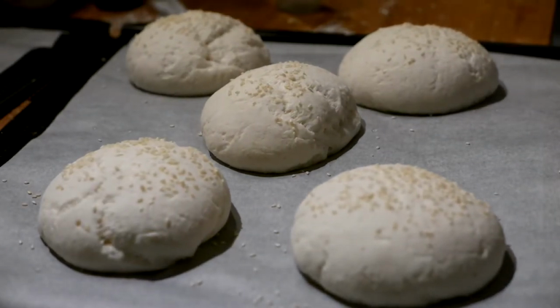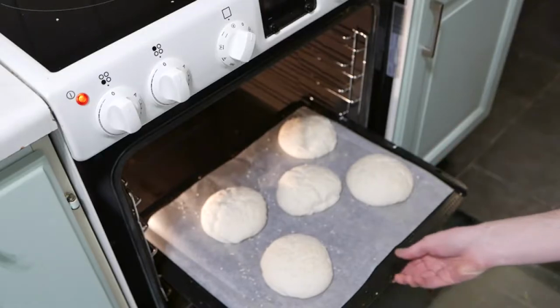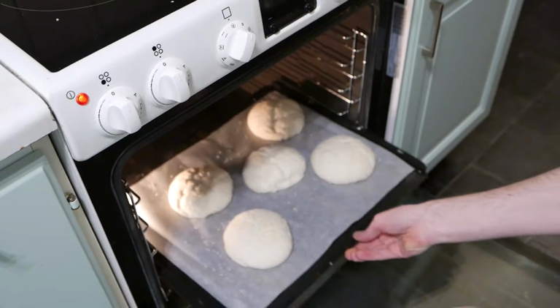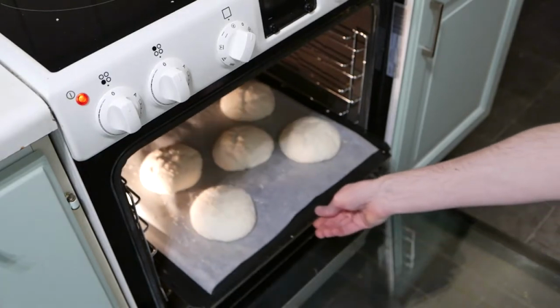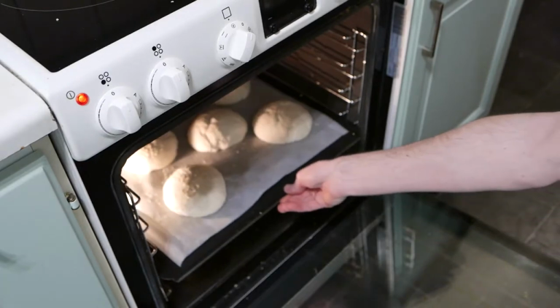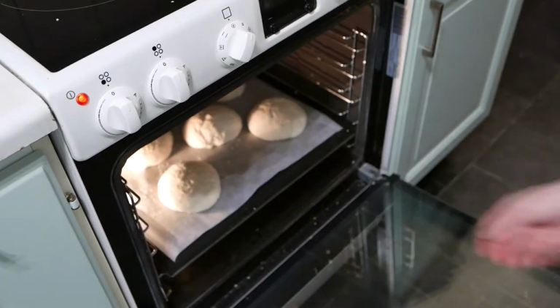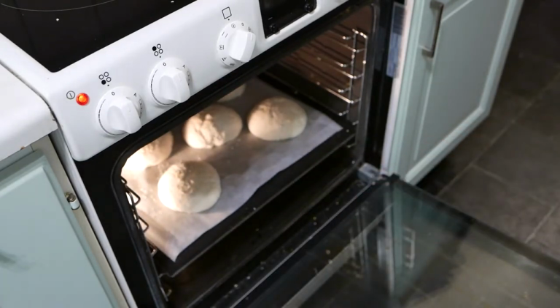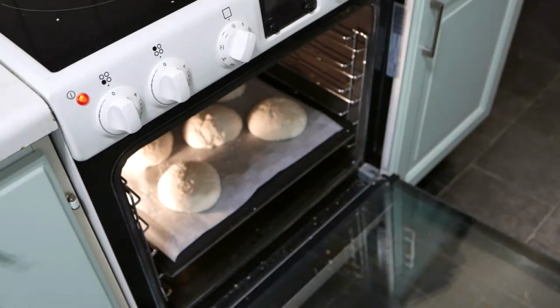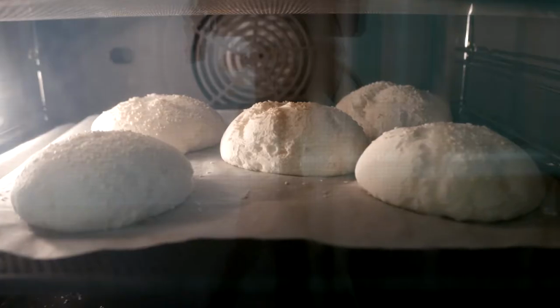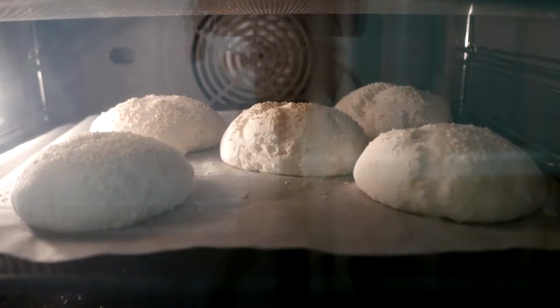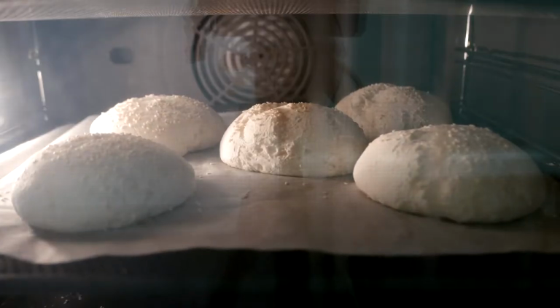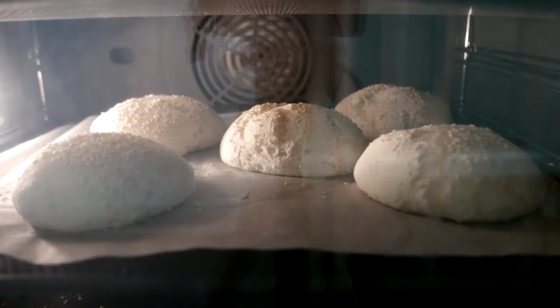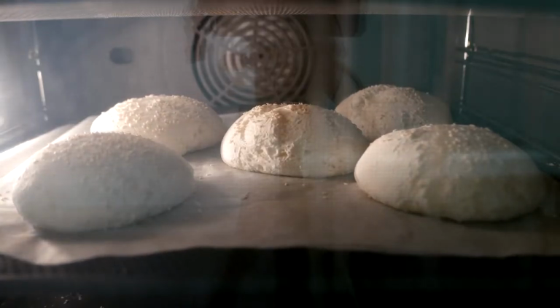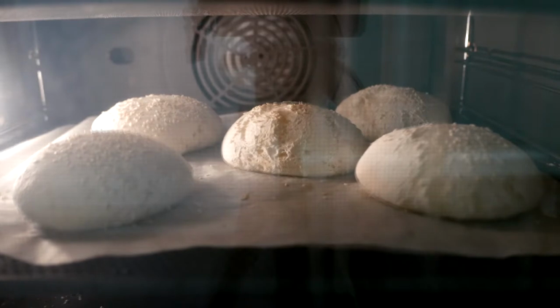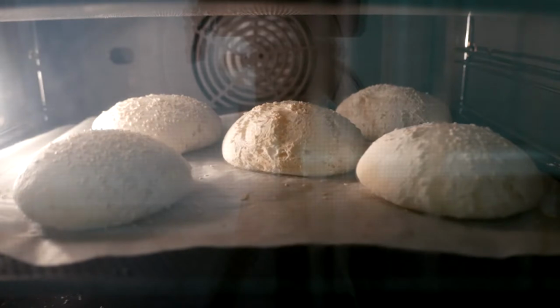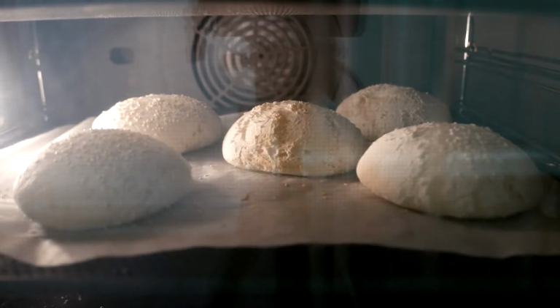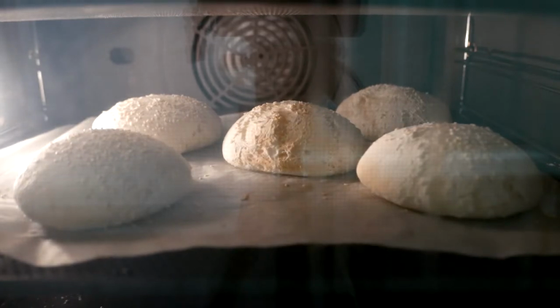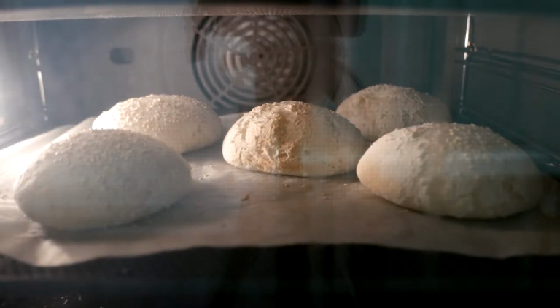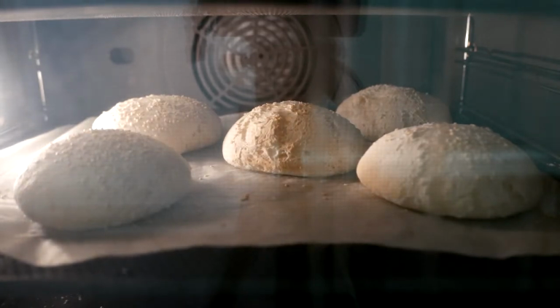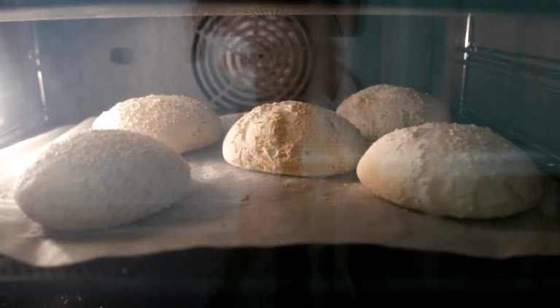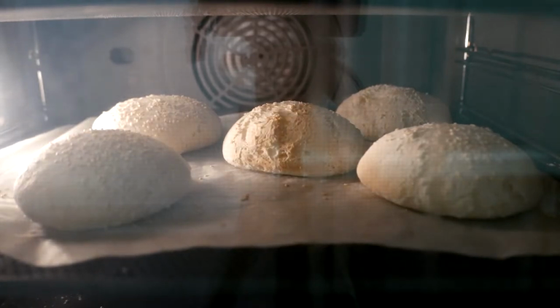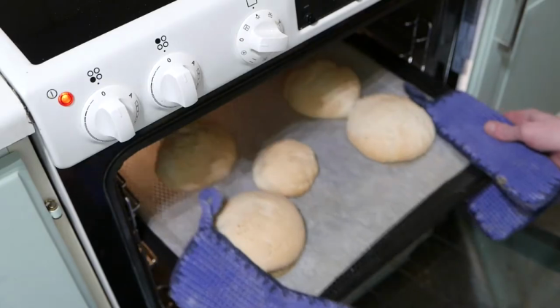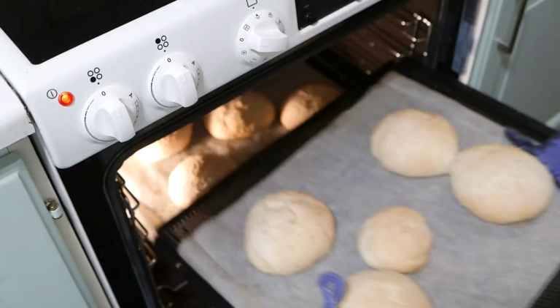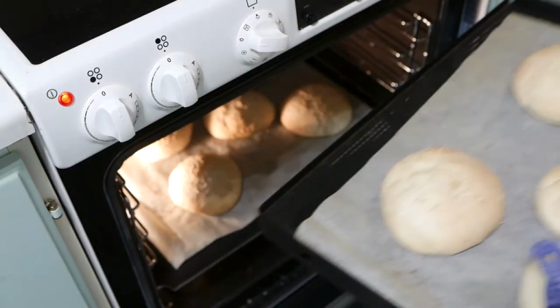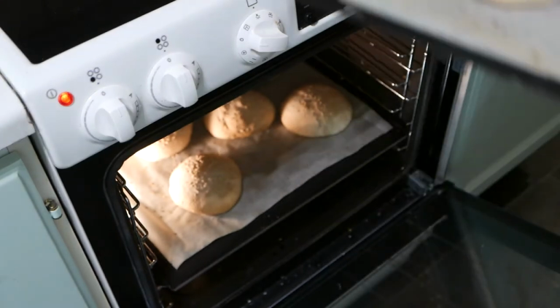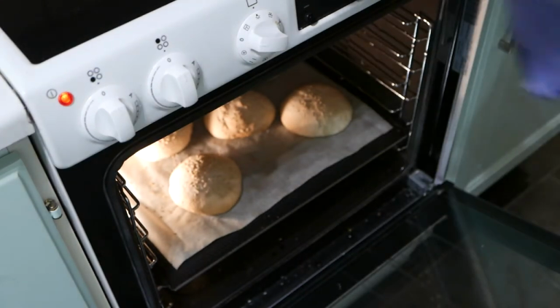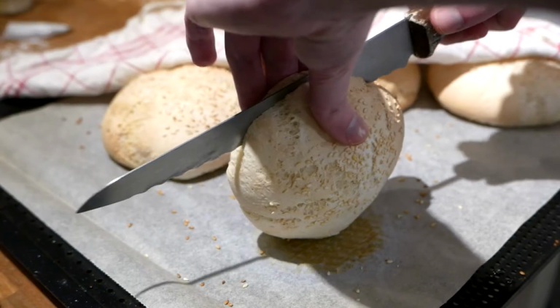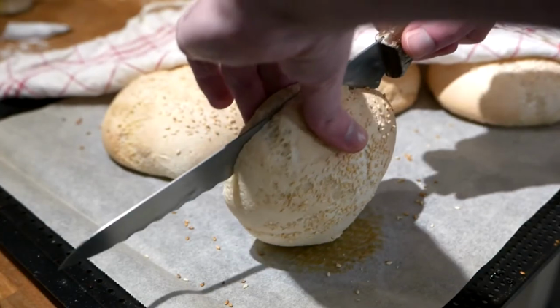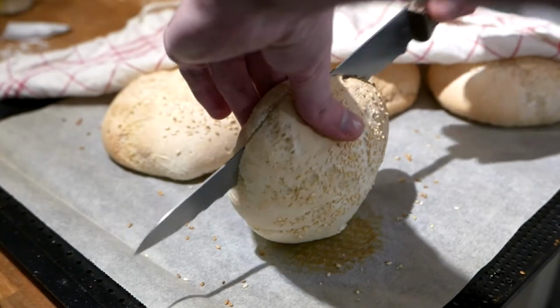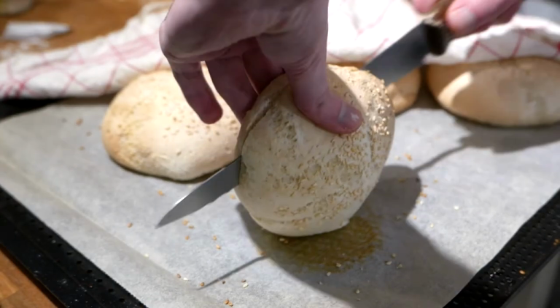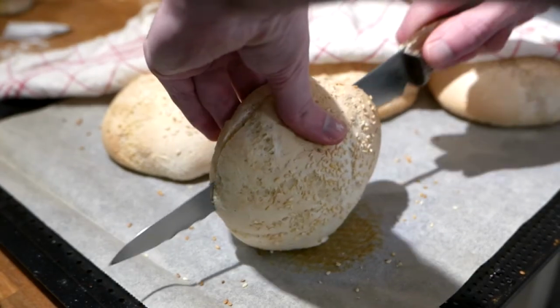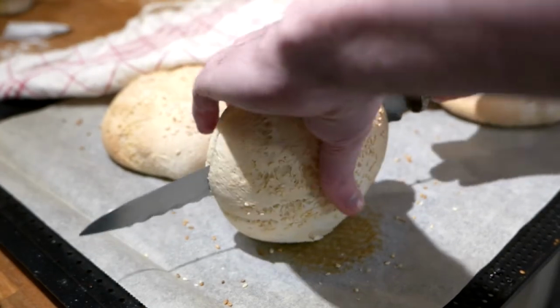Preheat the oven to 200 degrees Celsius. Bake for around 15 minutes. Let the buns cool under a baking cloth.